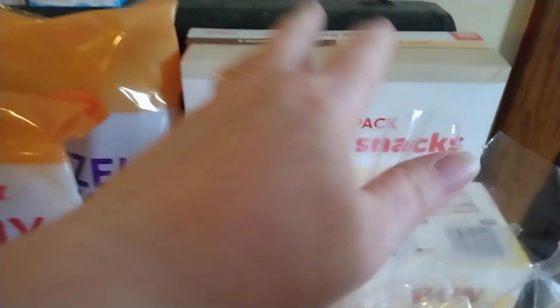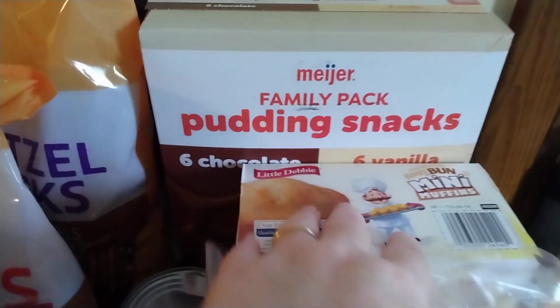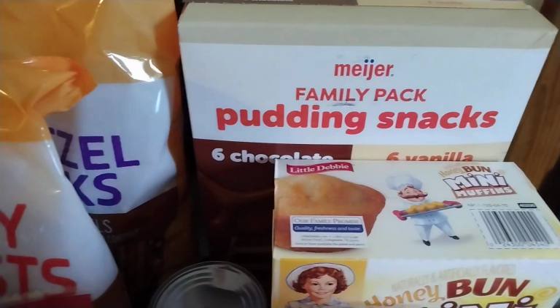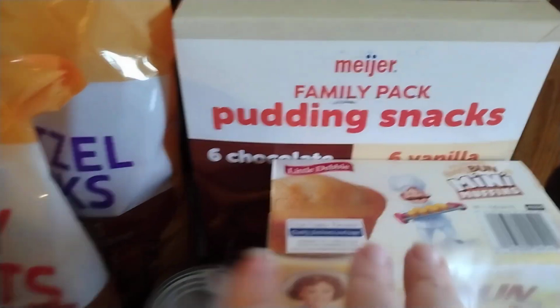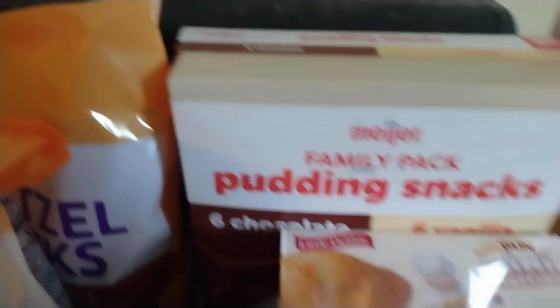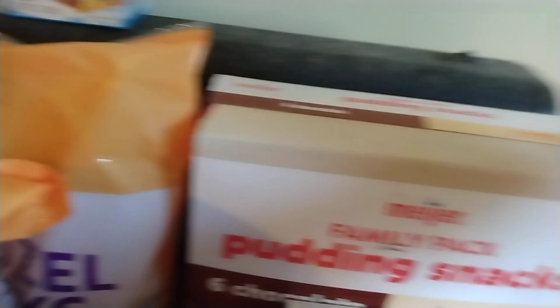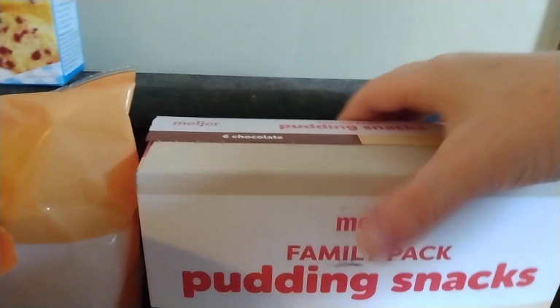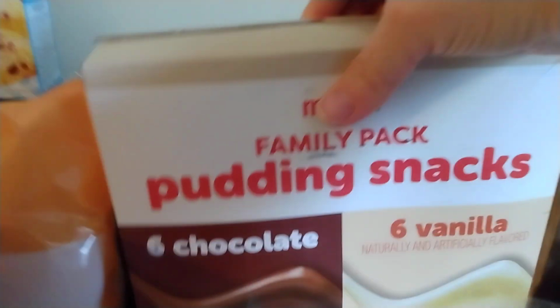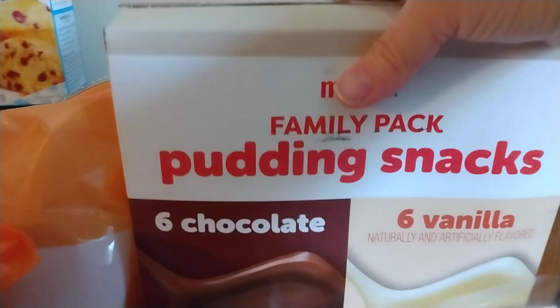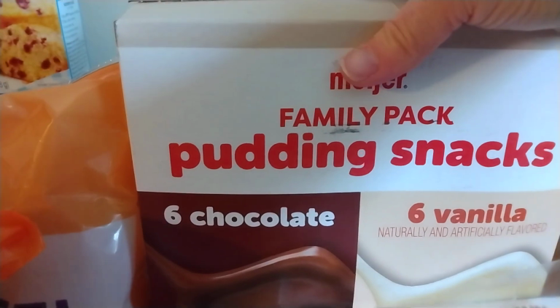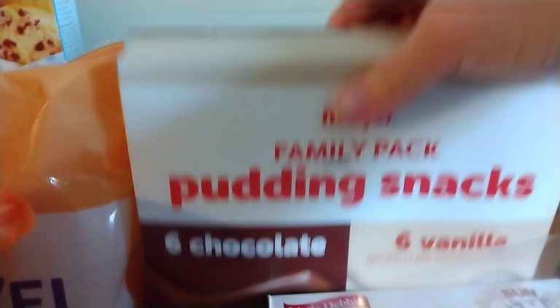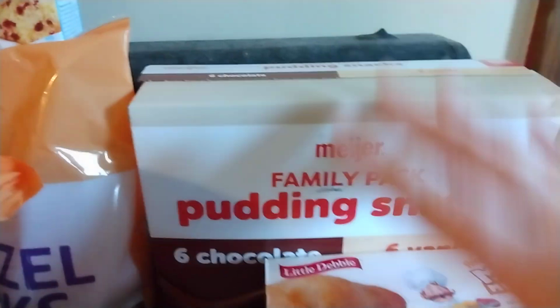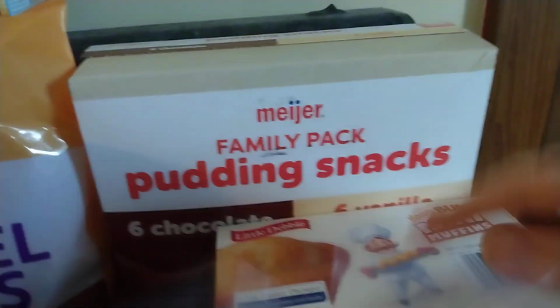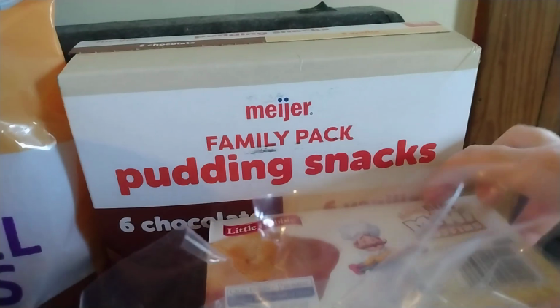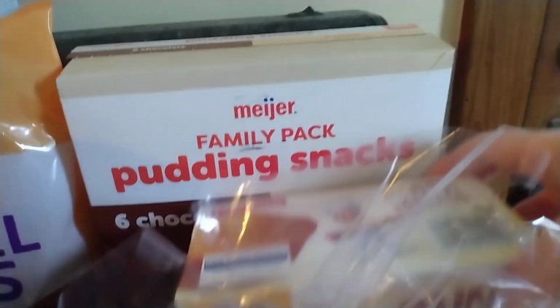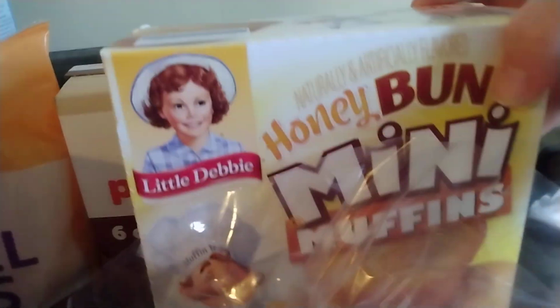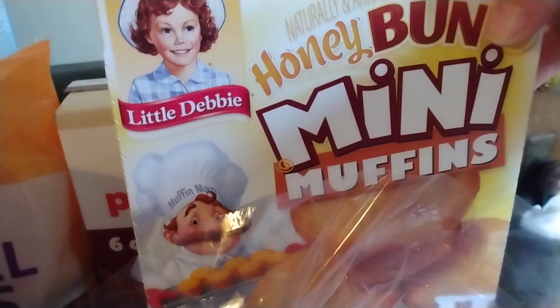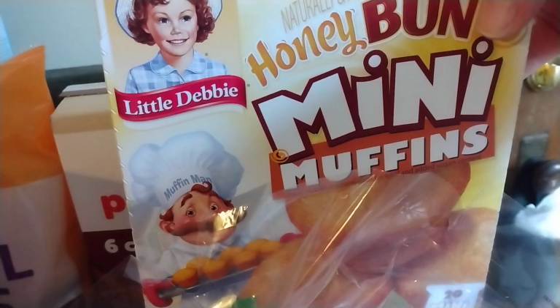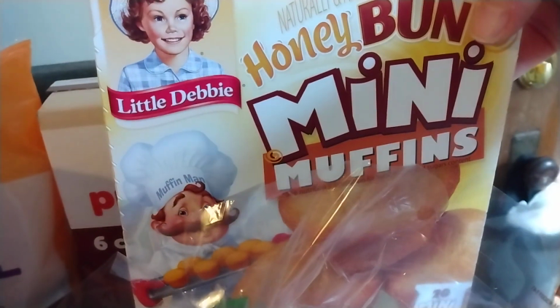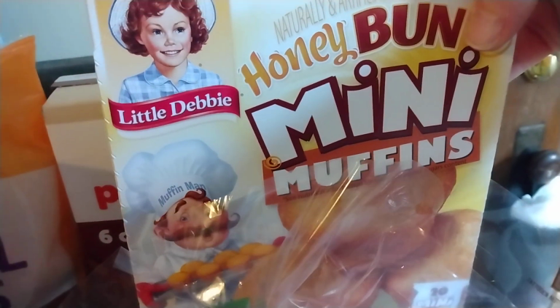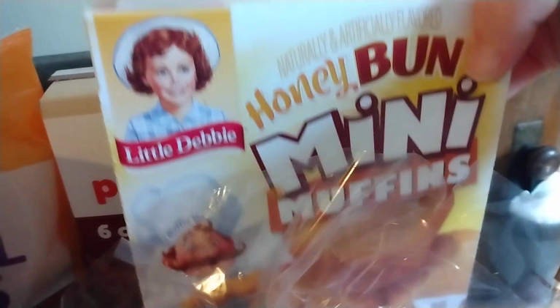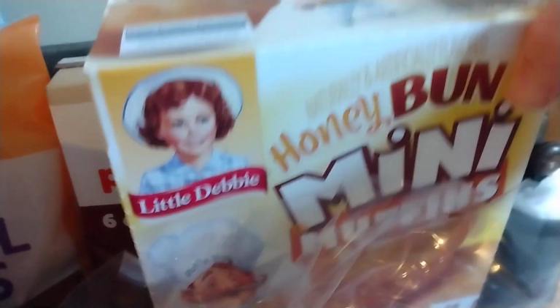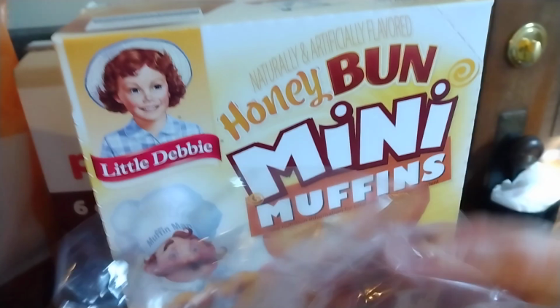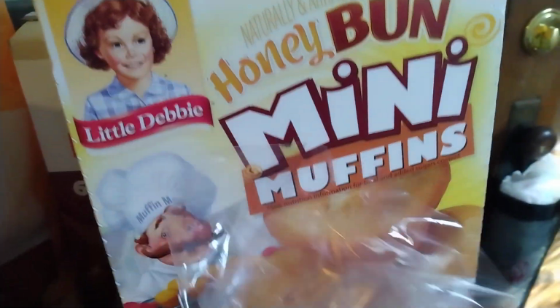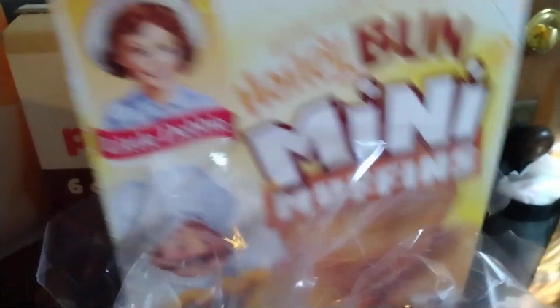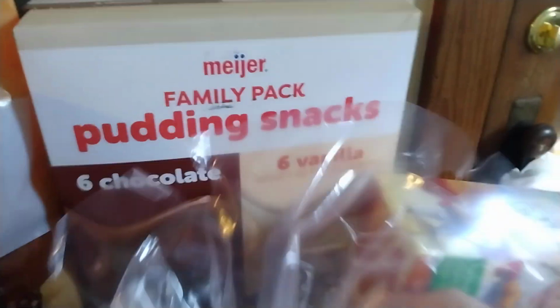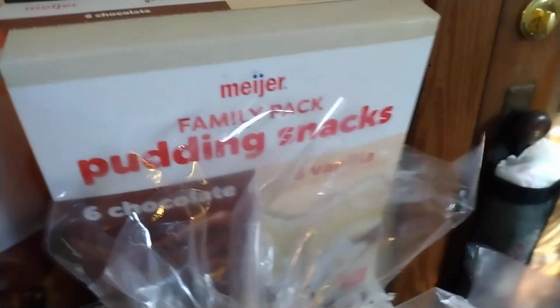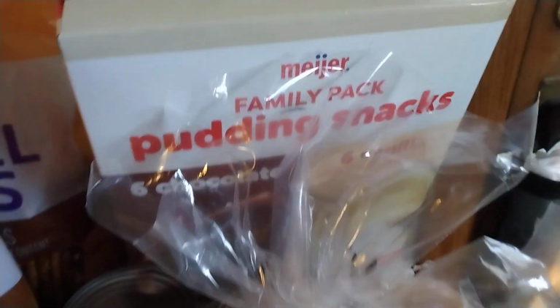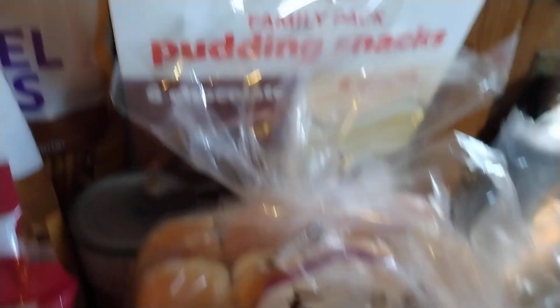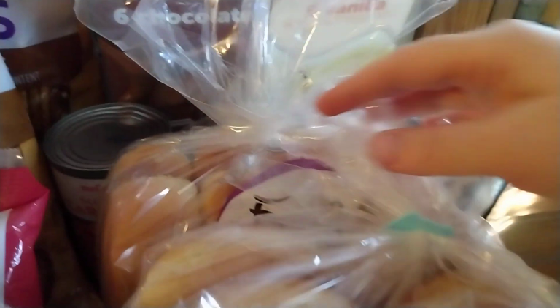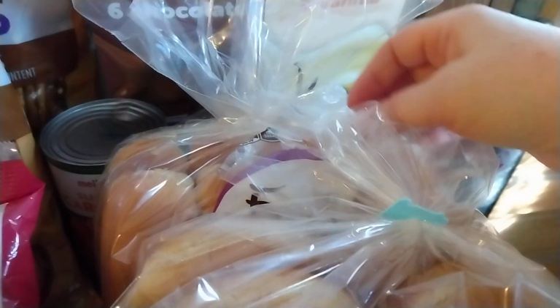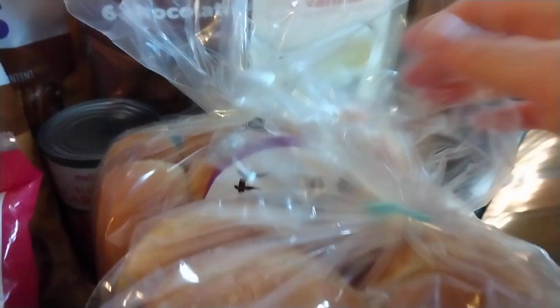Then I have some pudding snacks — there are six chocolate and six vanilla. This flavor was new to me, it's a Little Debbie Honey Bun Flavored Mini Muffins. And then we just lost that on the floor, that's fine.